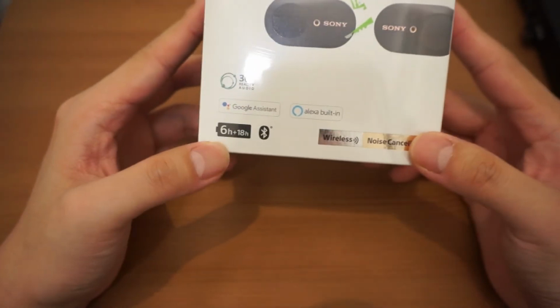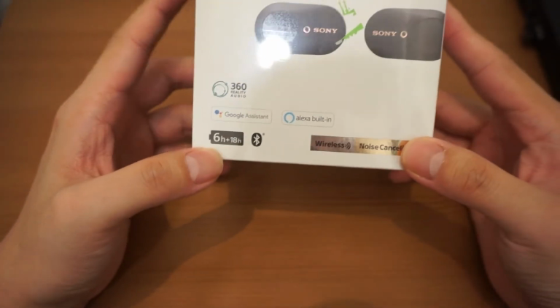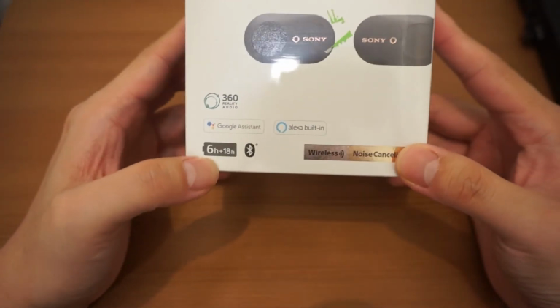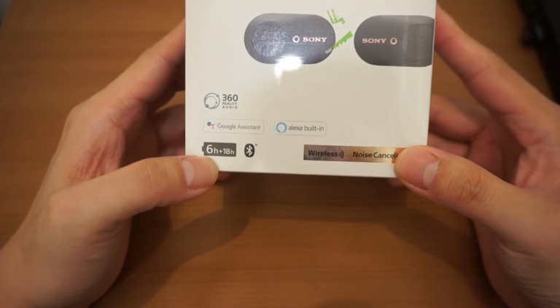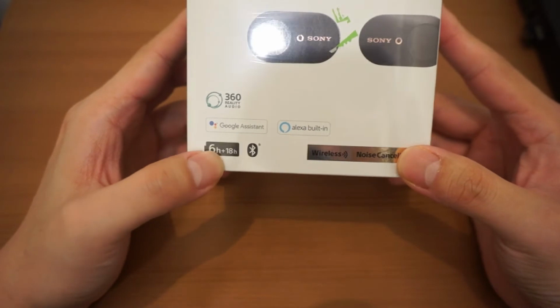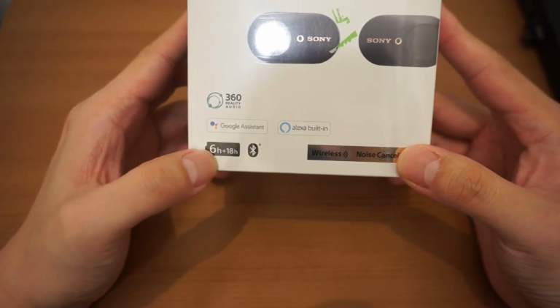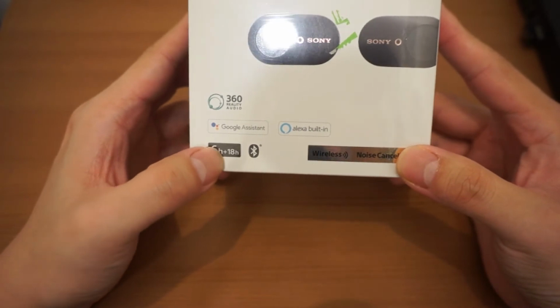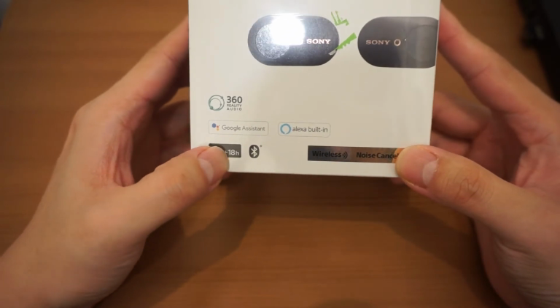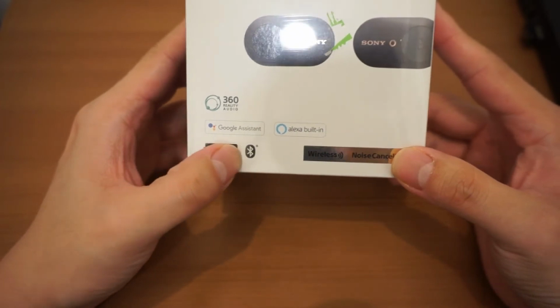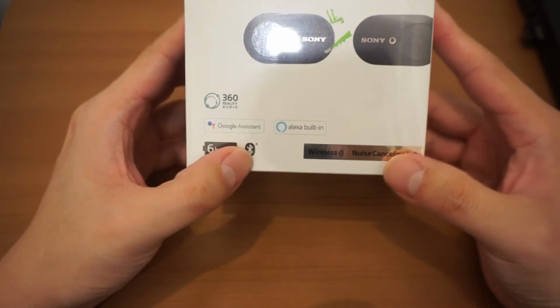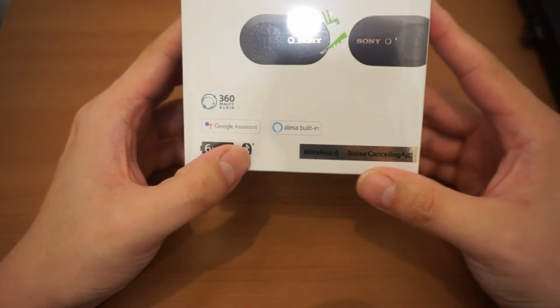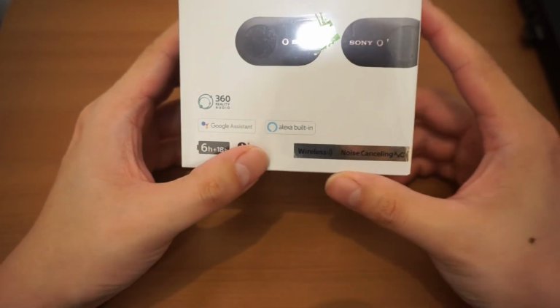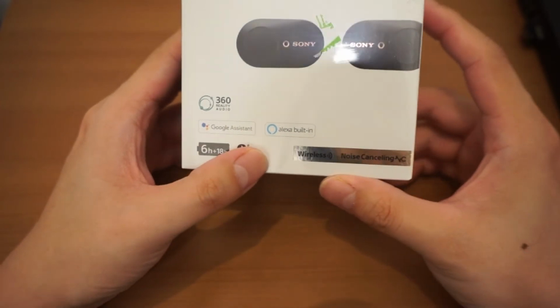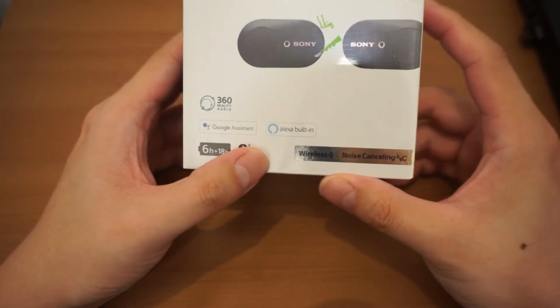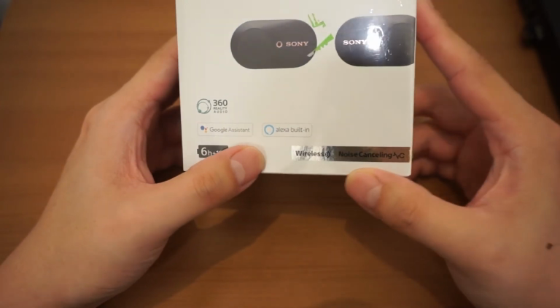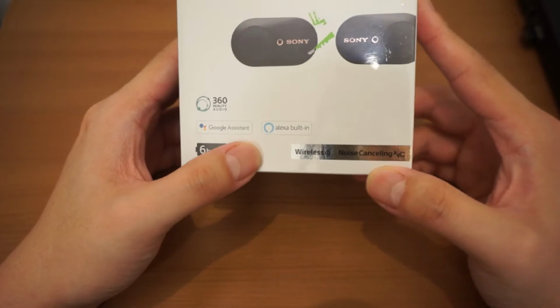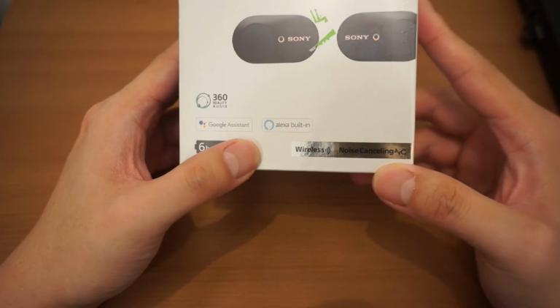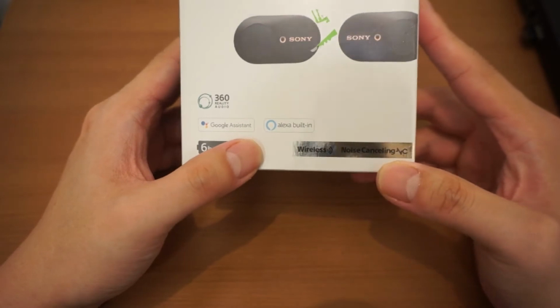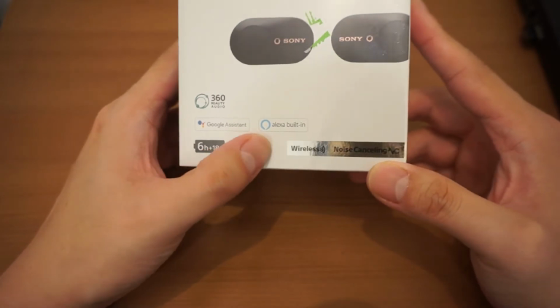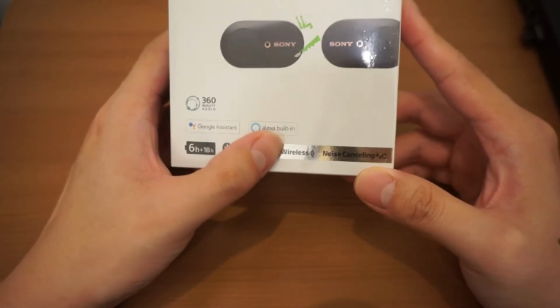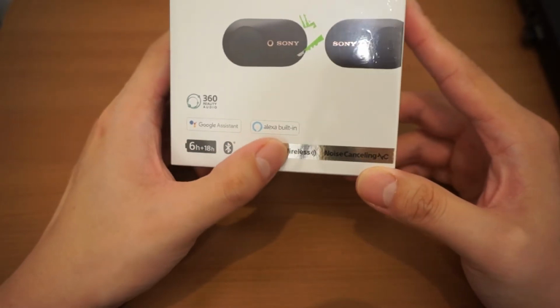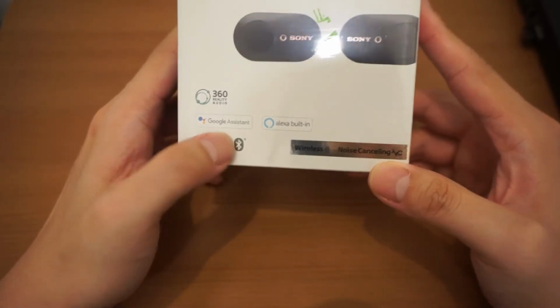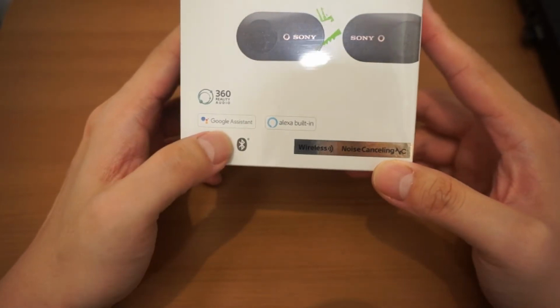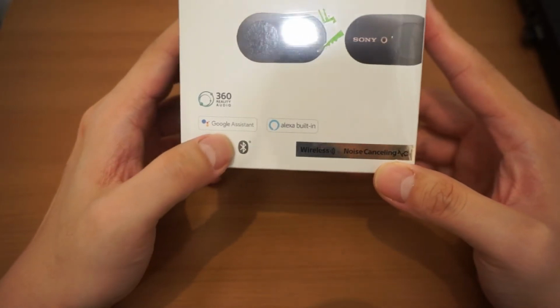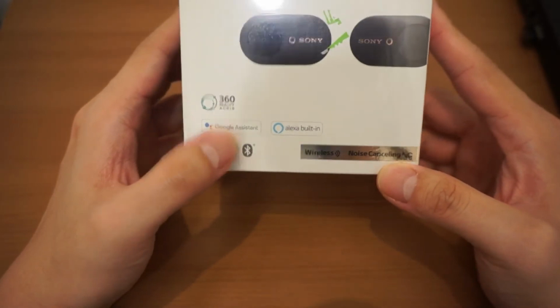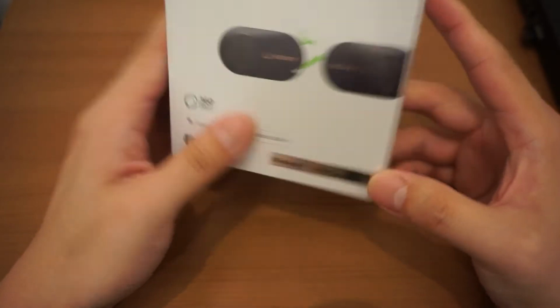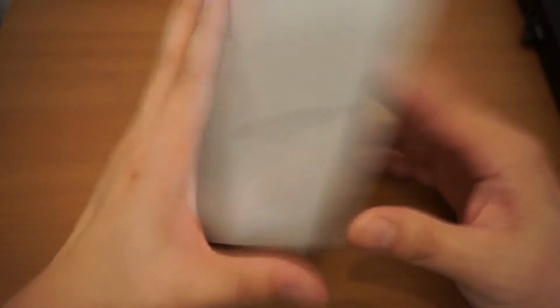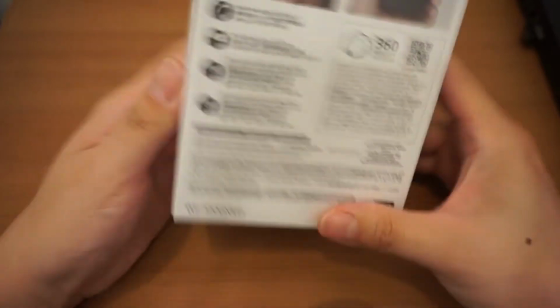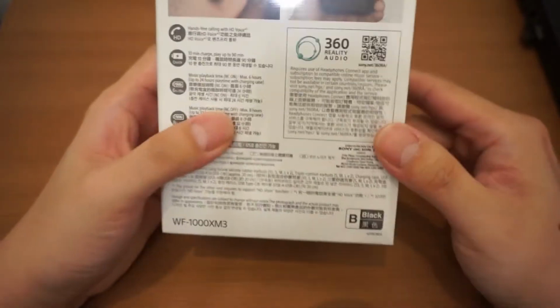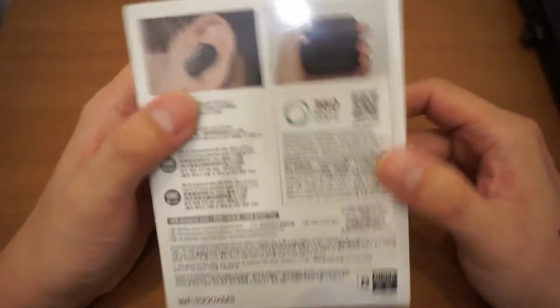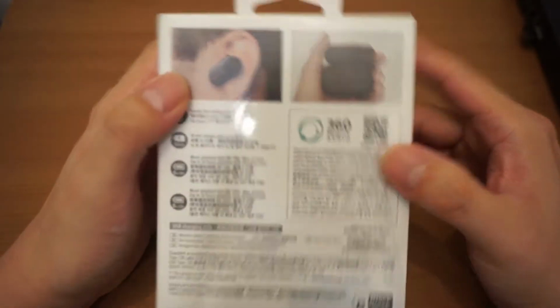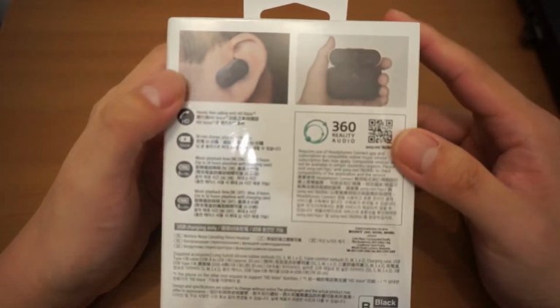So this is 6 plus — 6 hours plus 18 hours. Bluetooth, wireless, noise cancelling, and has Alexa built in or Google Assistant. So this is the back of the box.